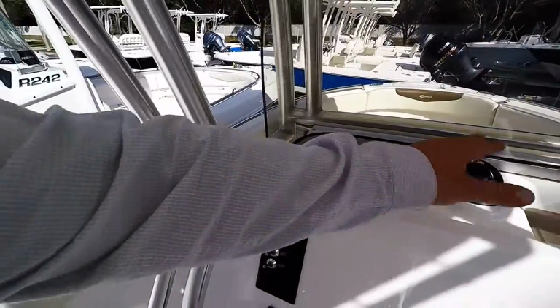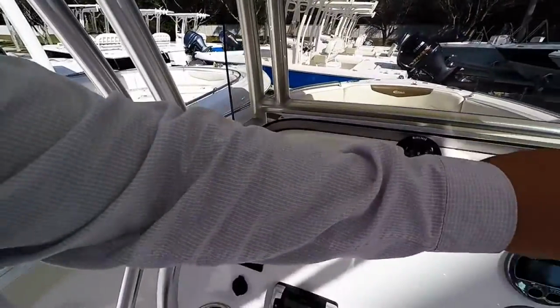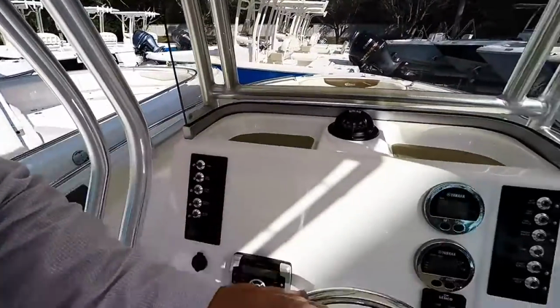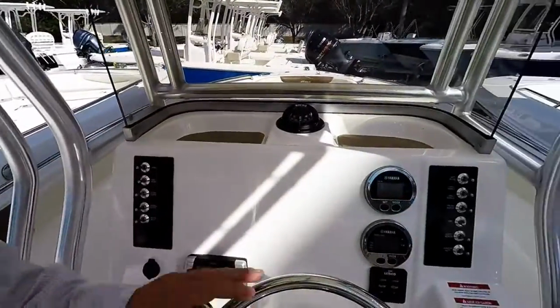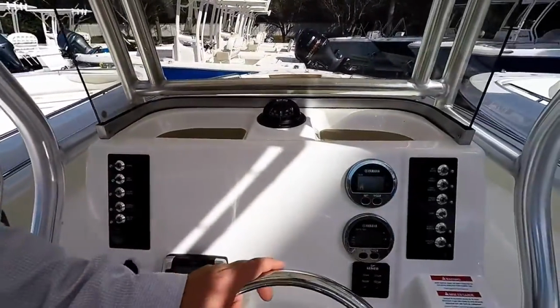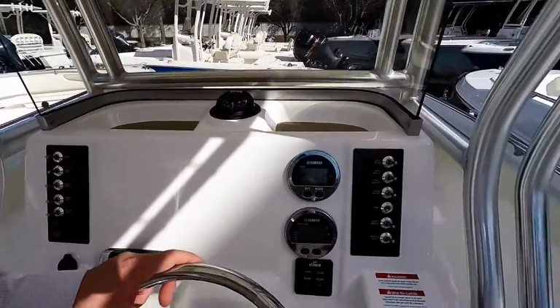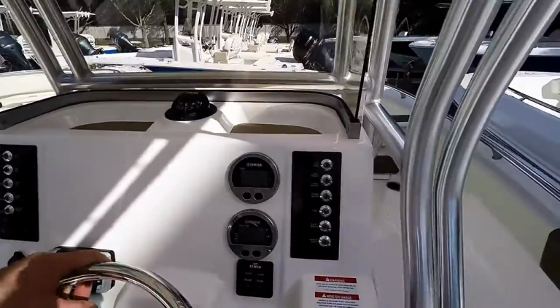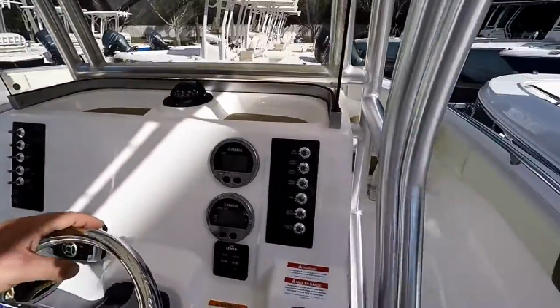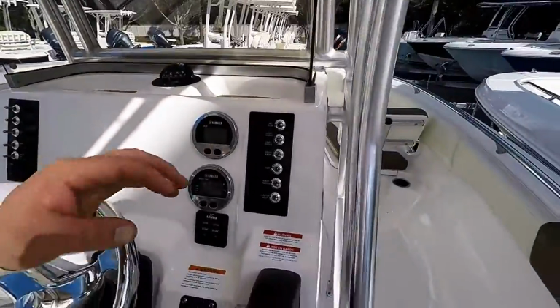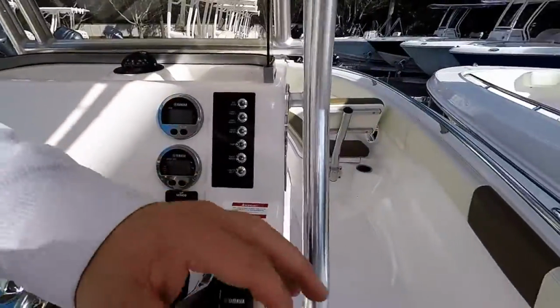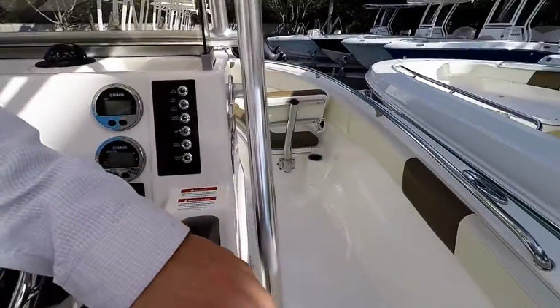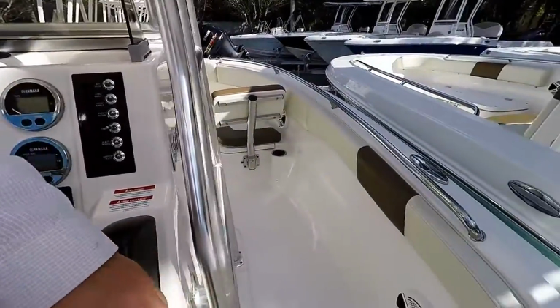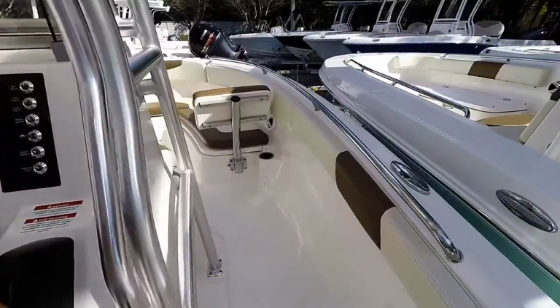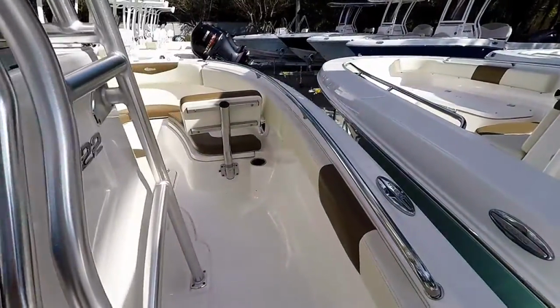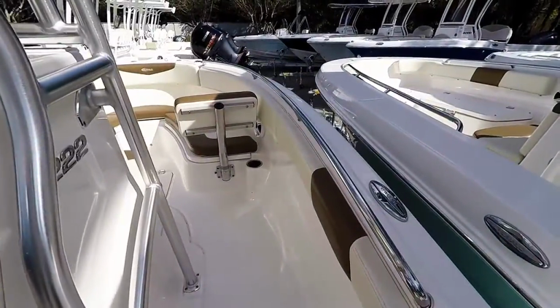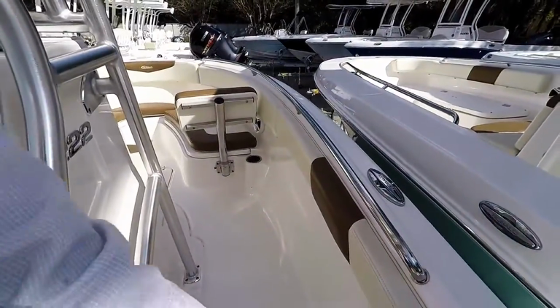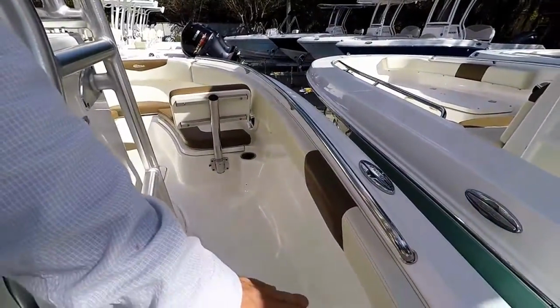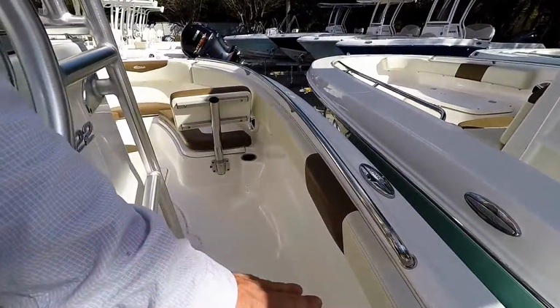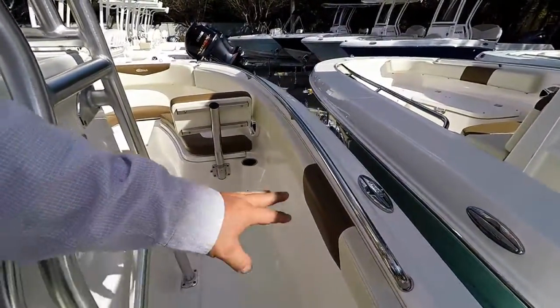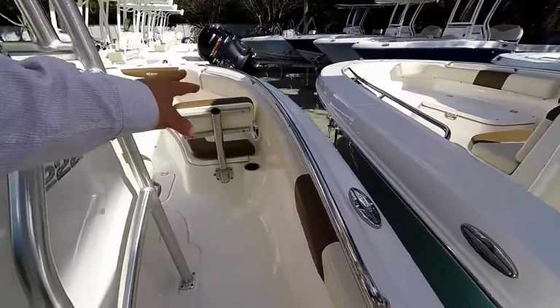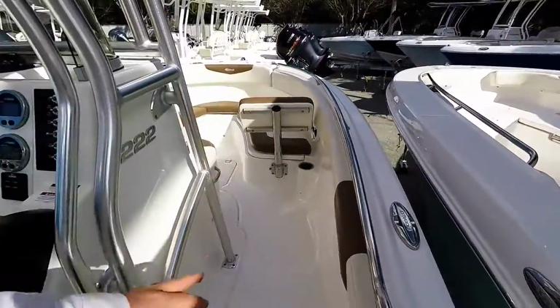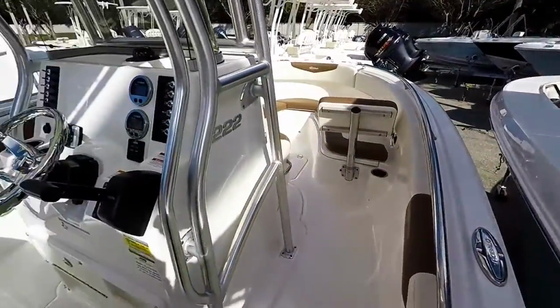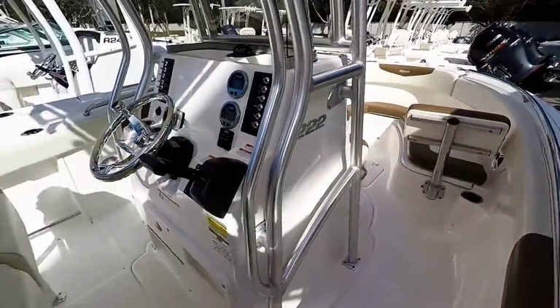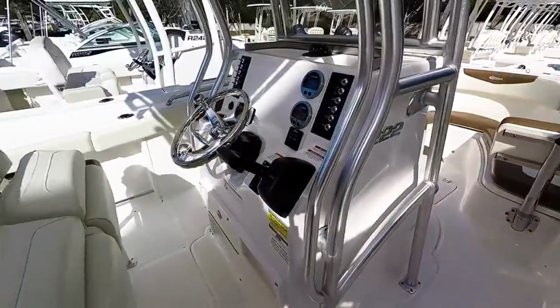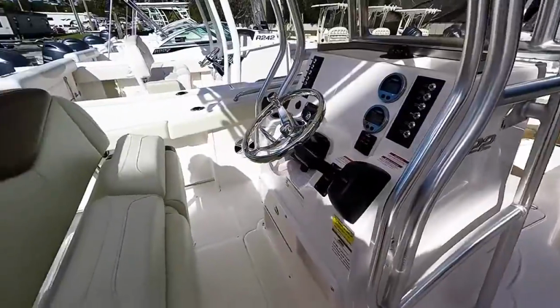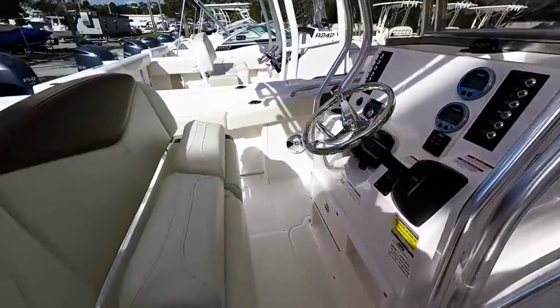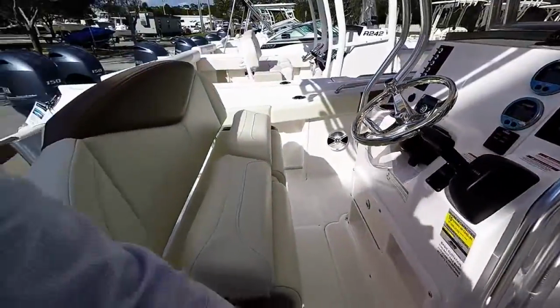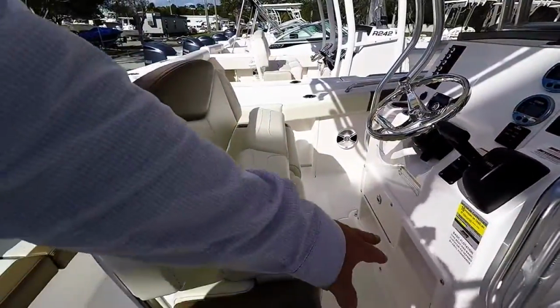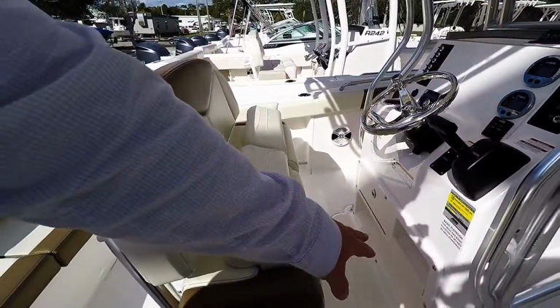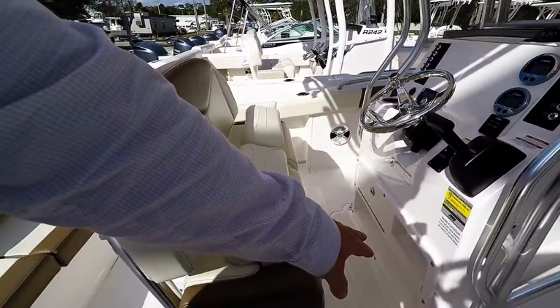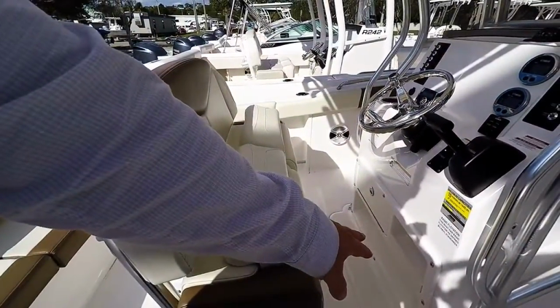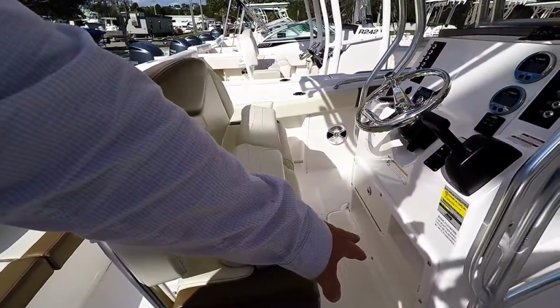Everything on the Robalo does drain overboard. There are four sets of speakers placed down below where you put your feet.